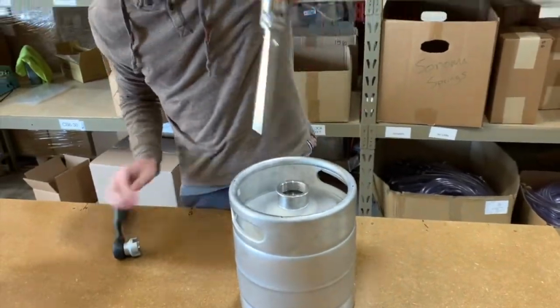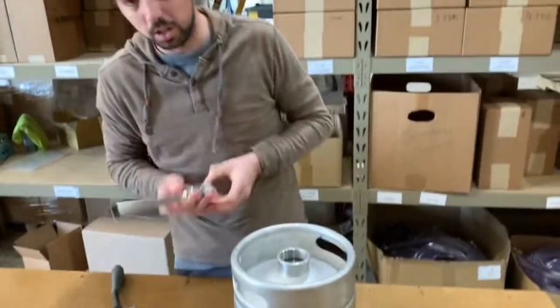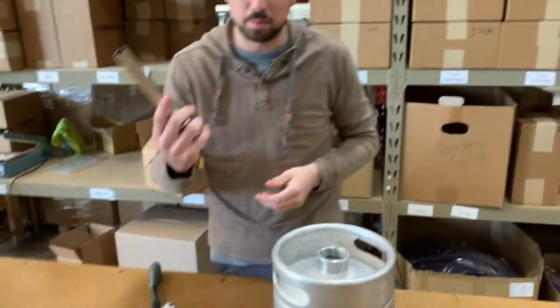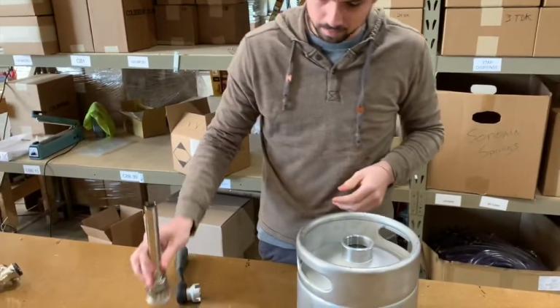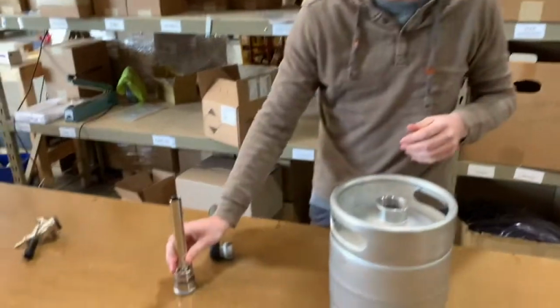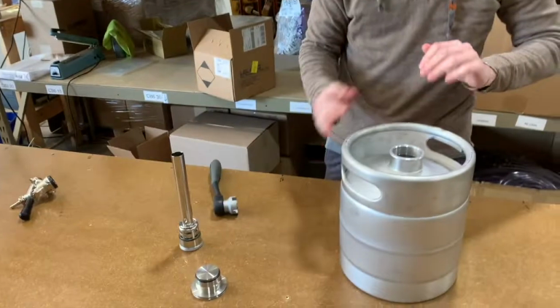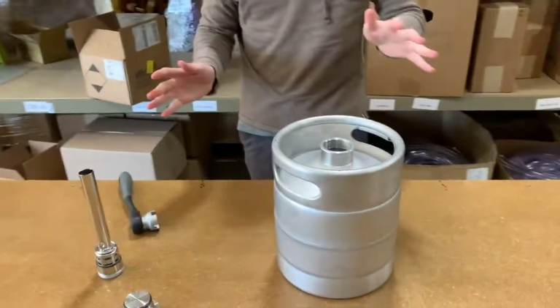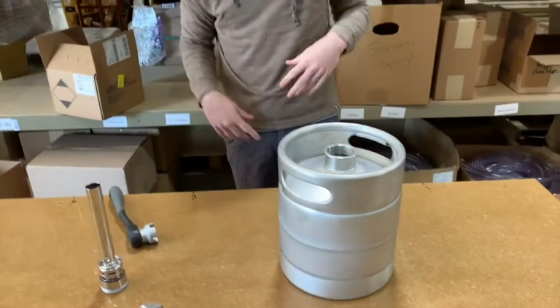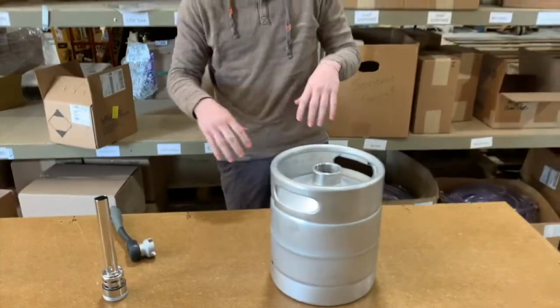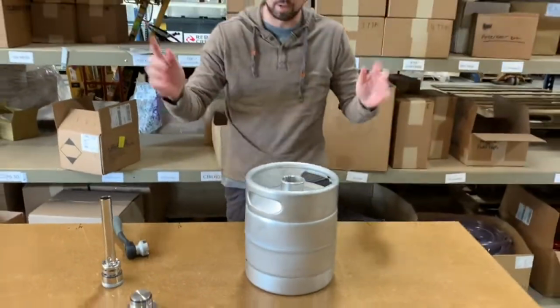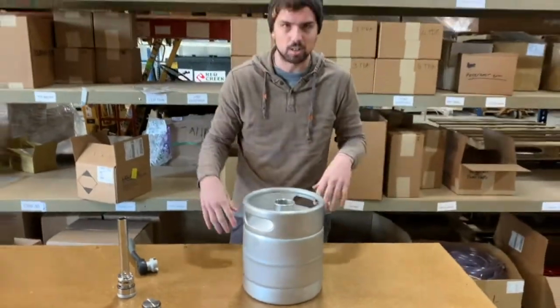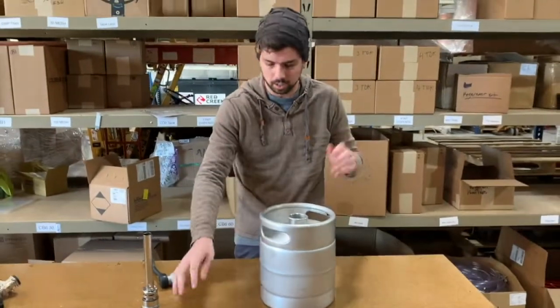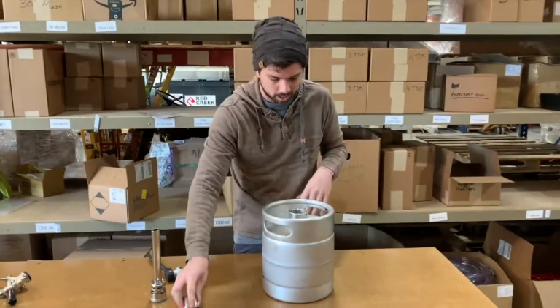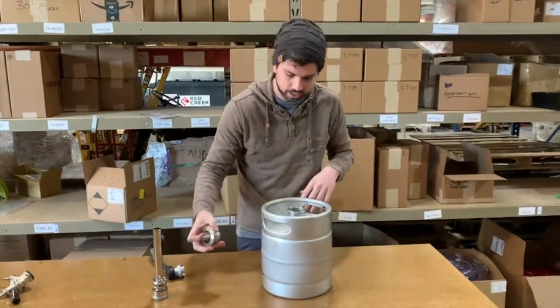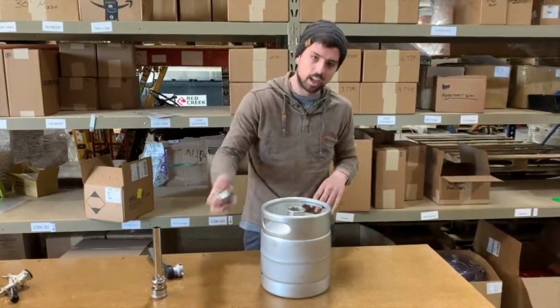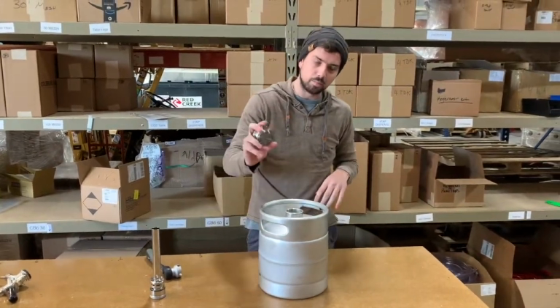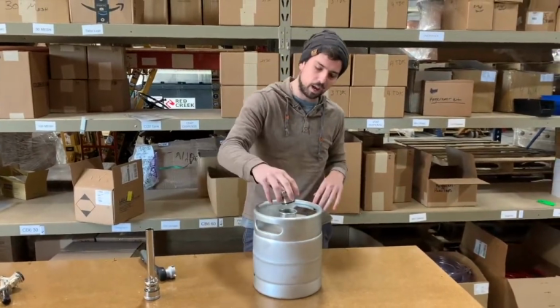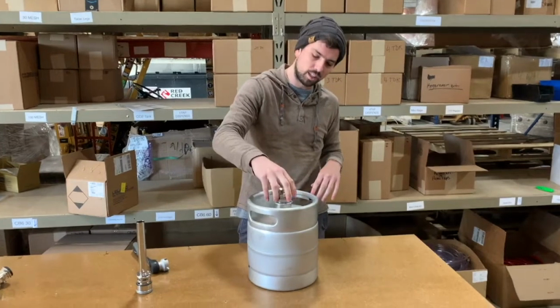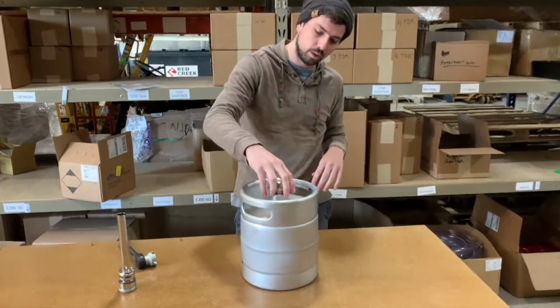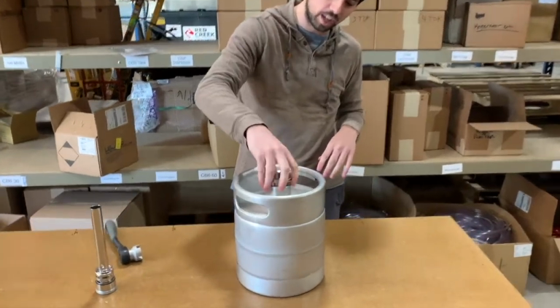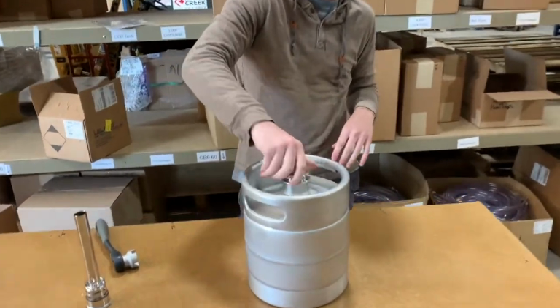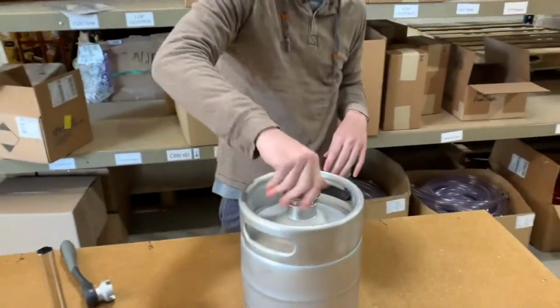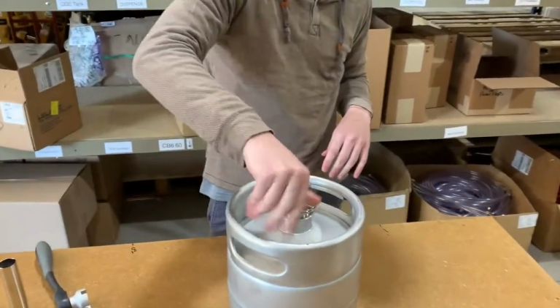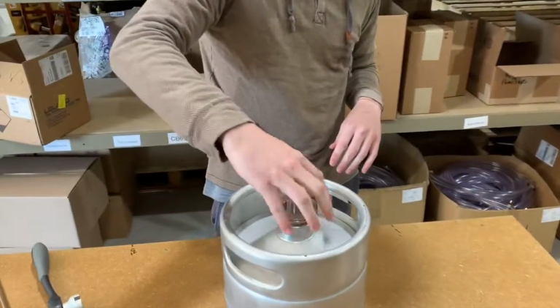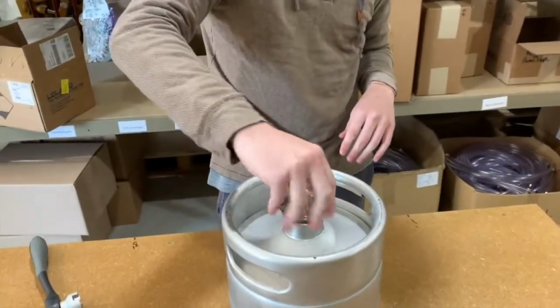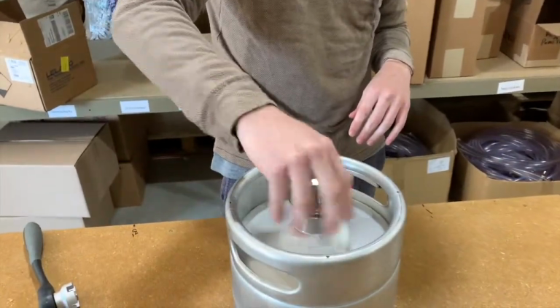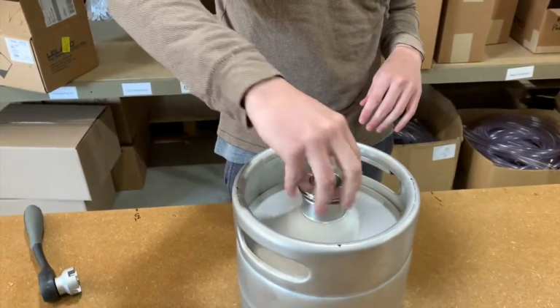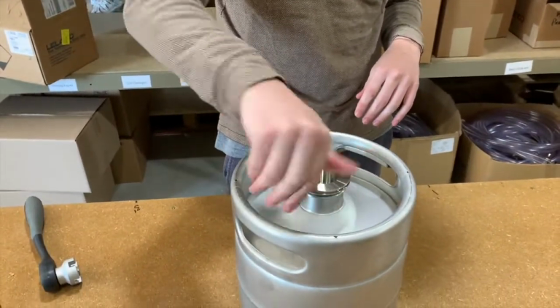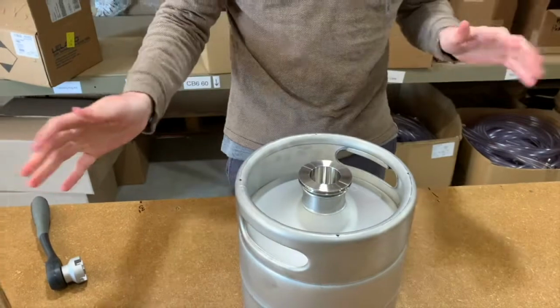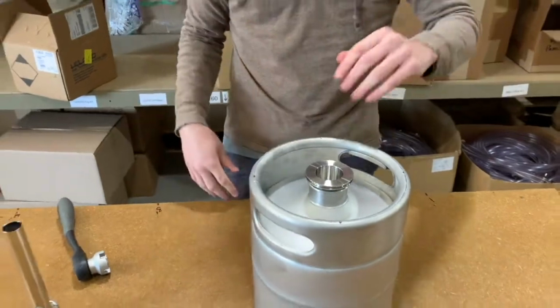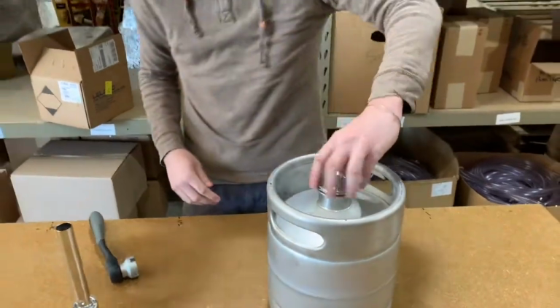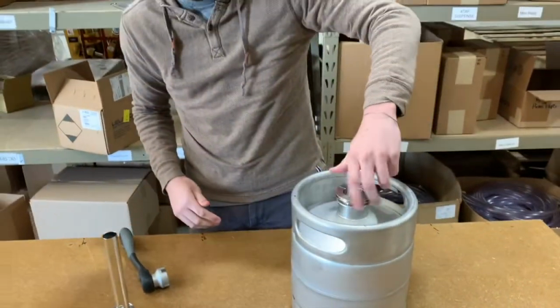You can take out the spear and then fill it up with whatever you like — your beer, cocktail, anything. Then you can put your cap on too if you're trying to keep everything in there without the spear. And that just screws on like that. No biggie.